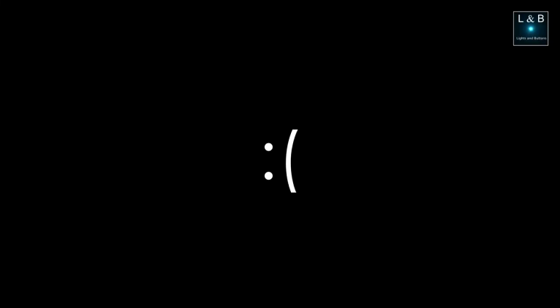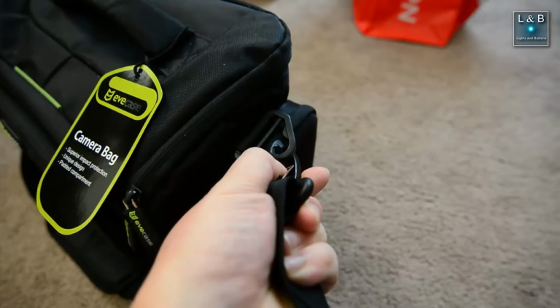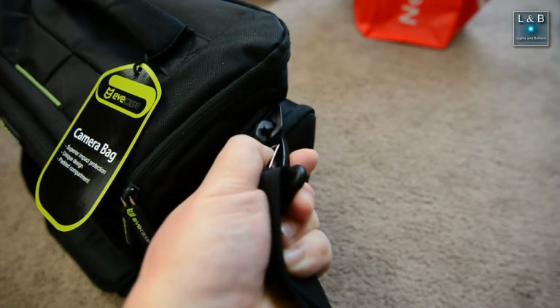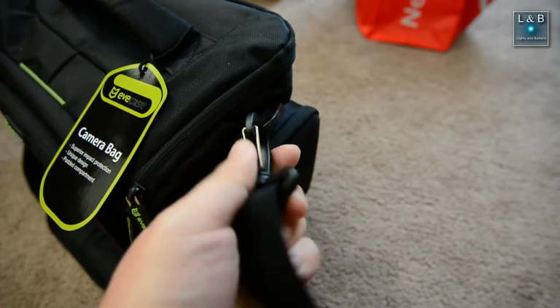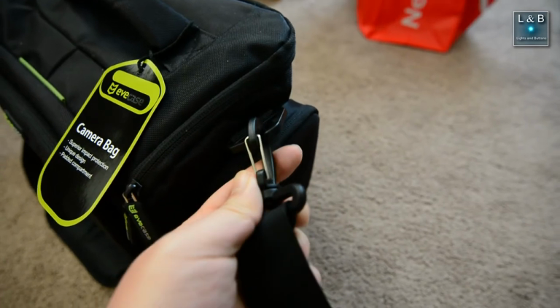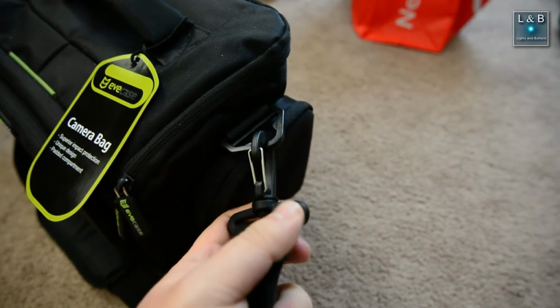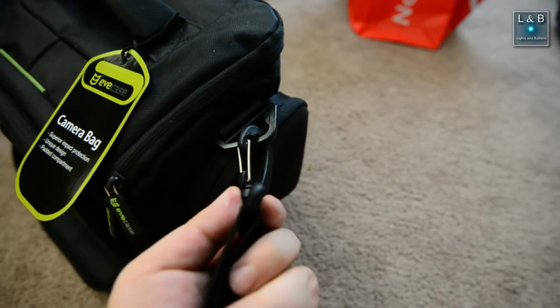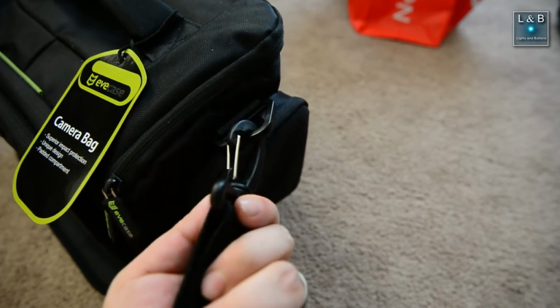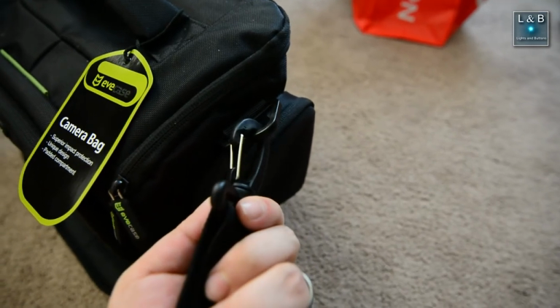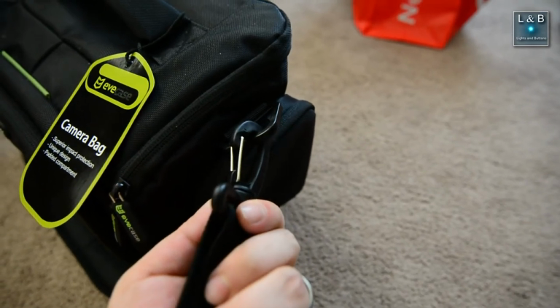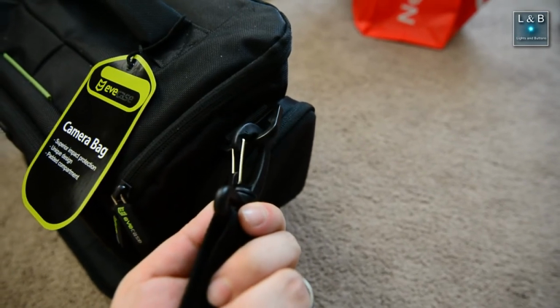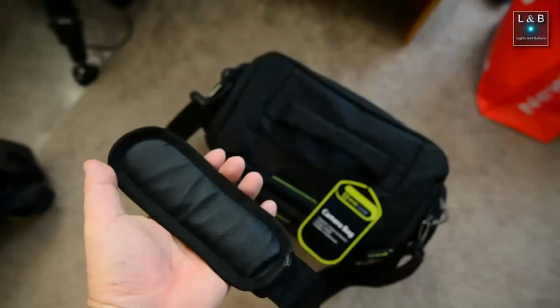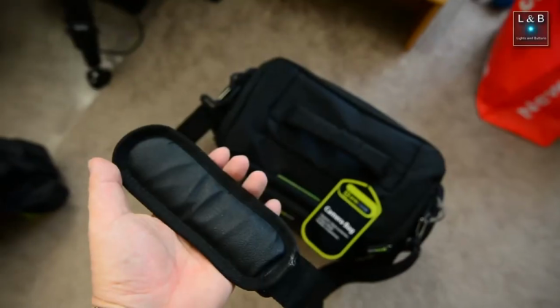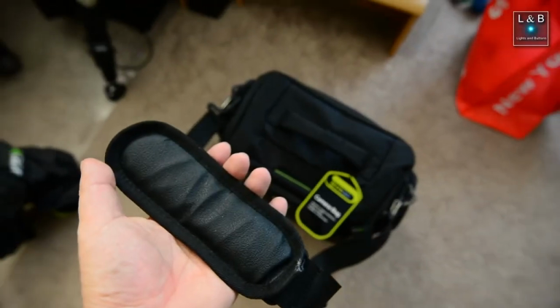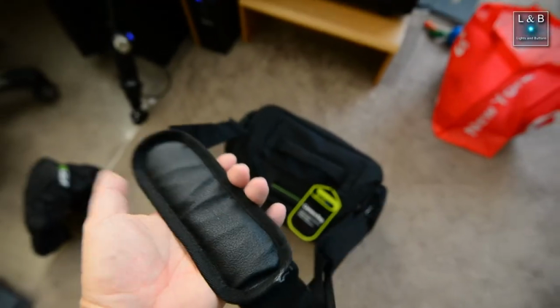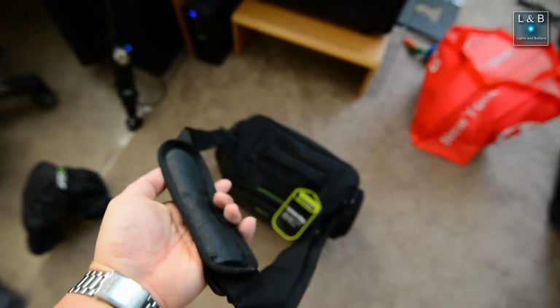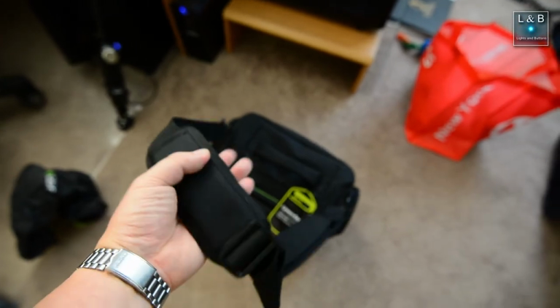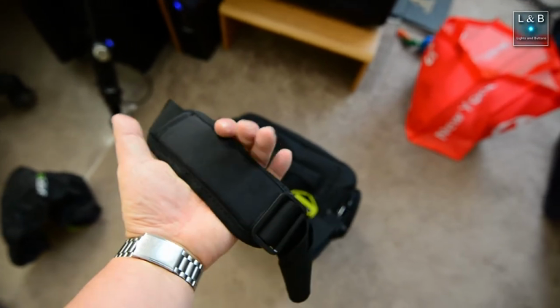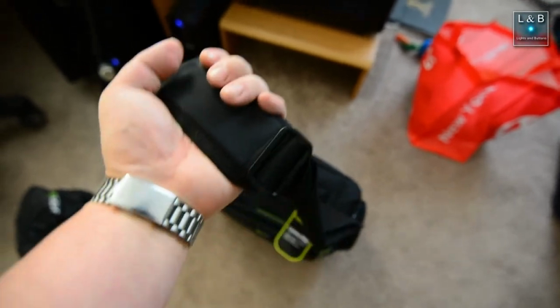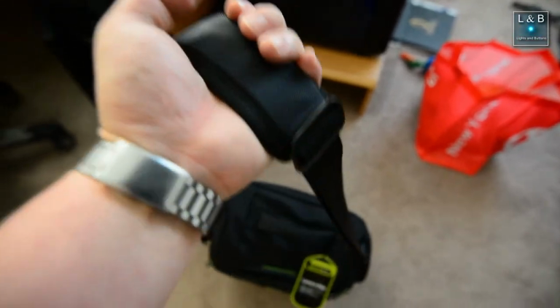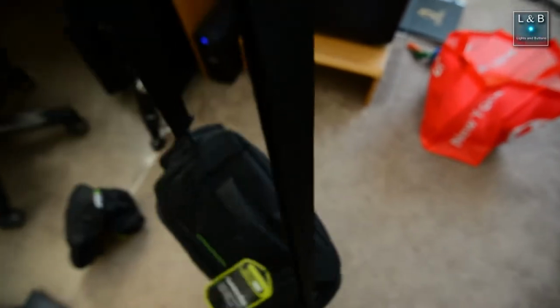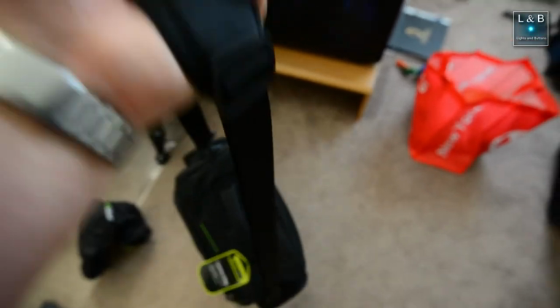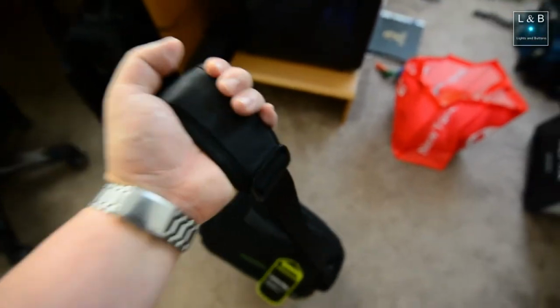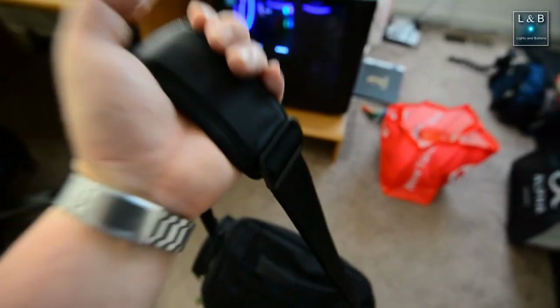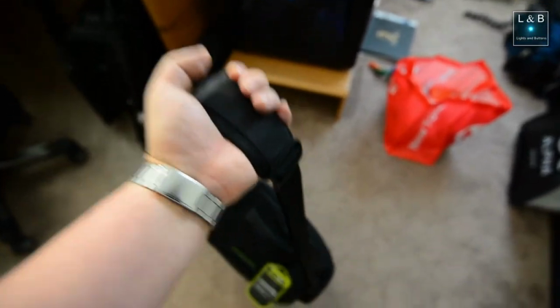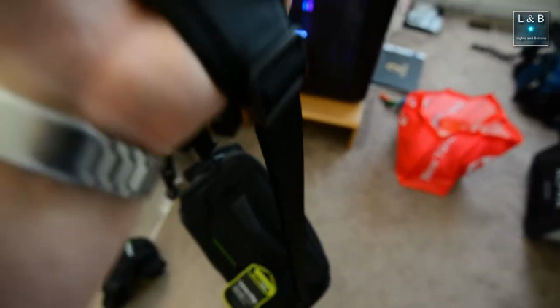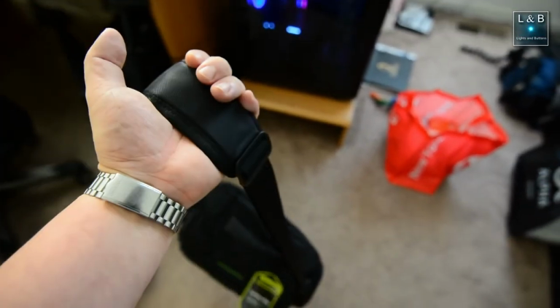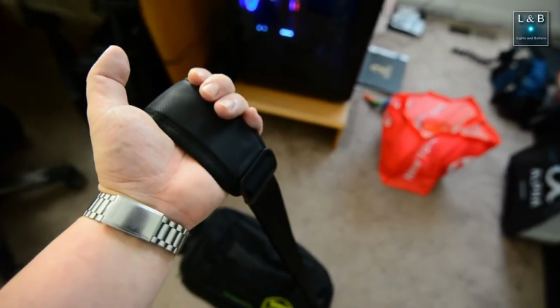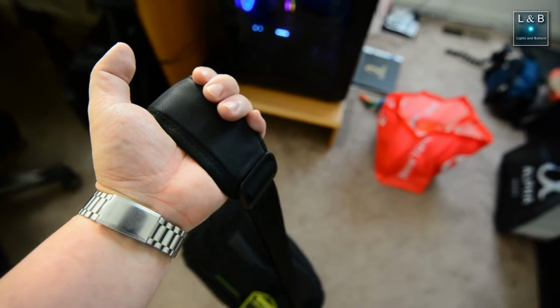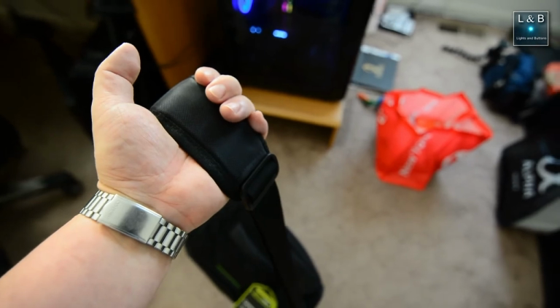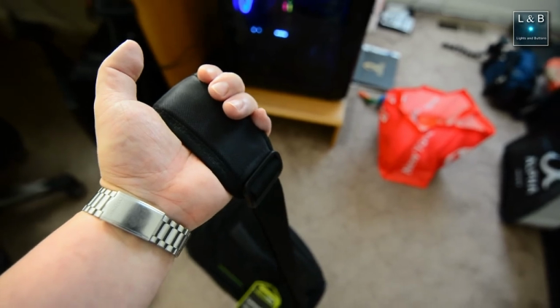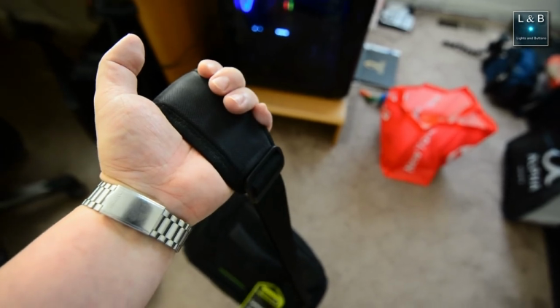The strap attaches to the bag just like any other bag. In terms of comfort, I'd say it's good but not excellent — it's definitely not bad, but the padding is just okay.